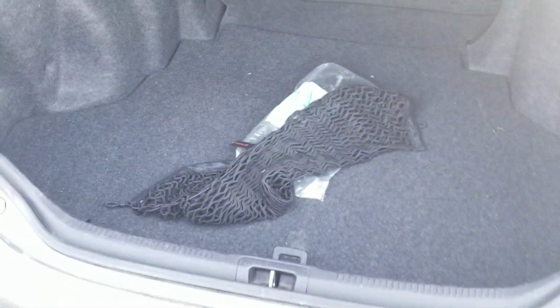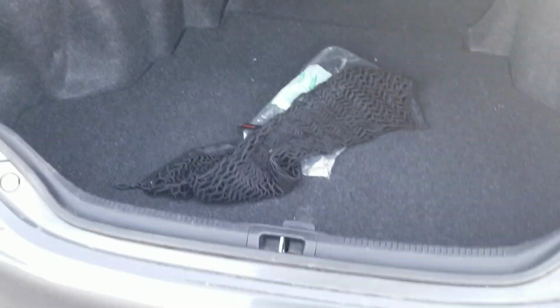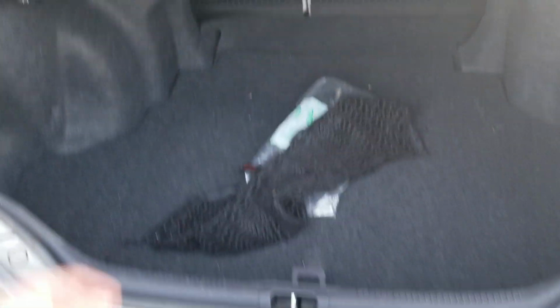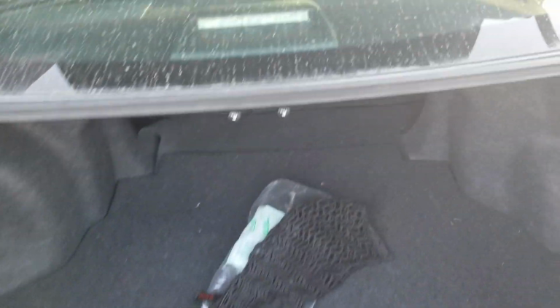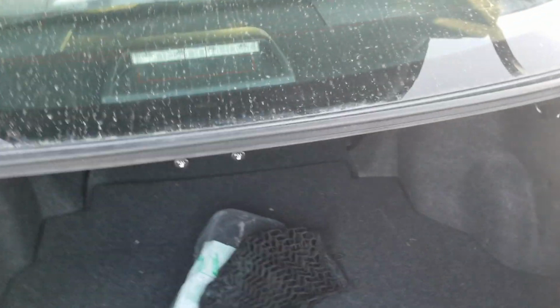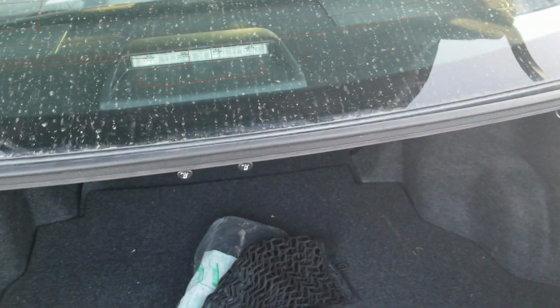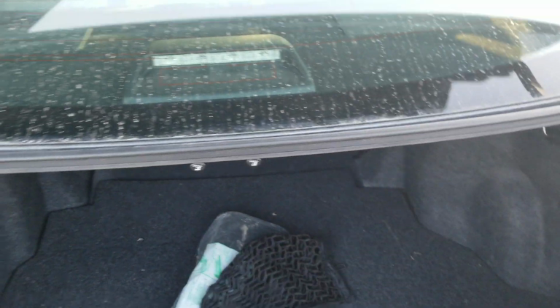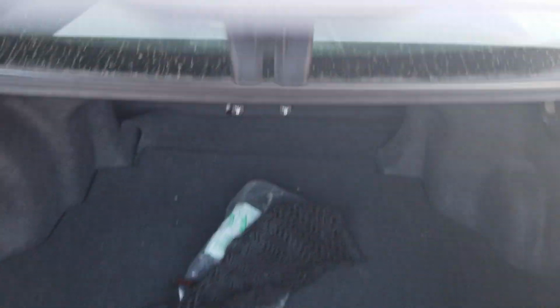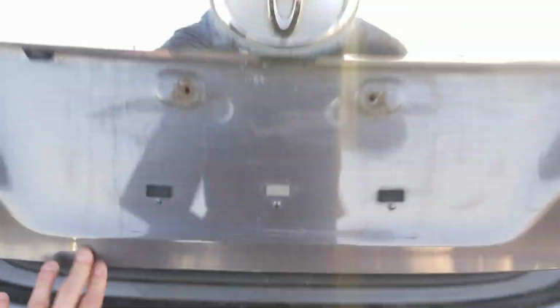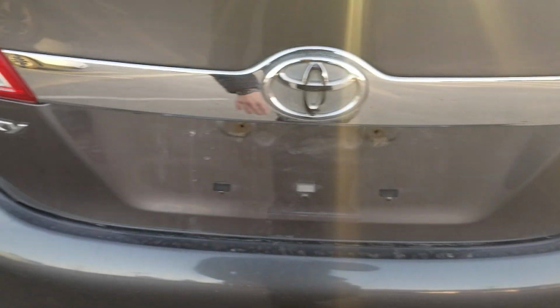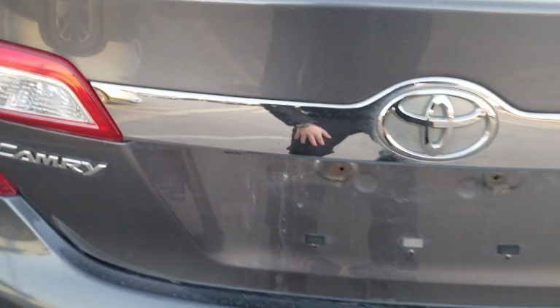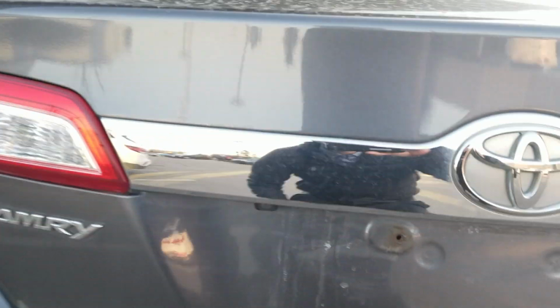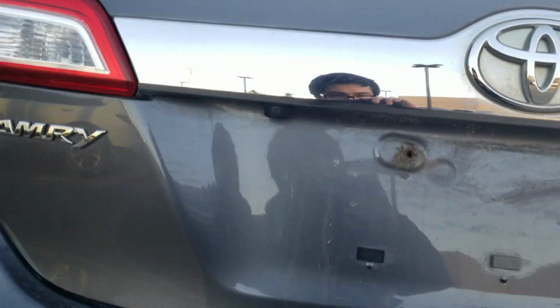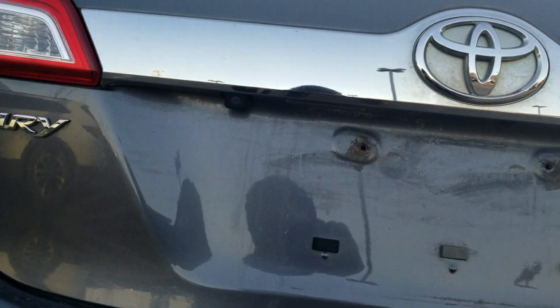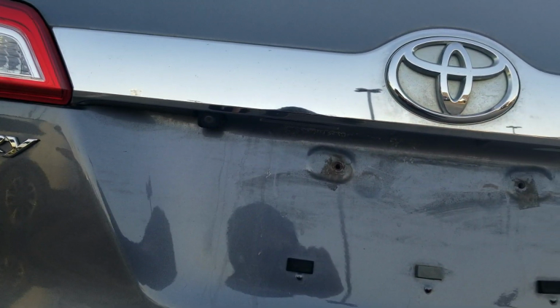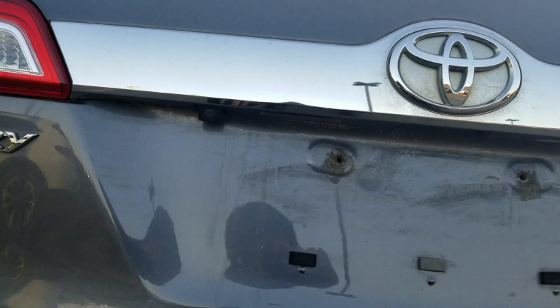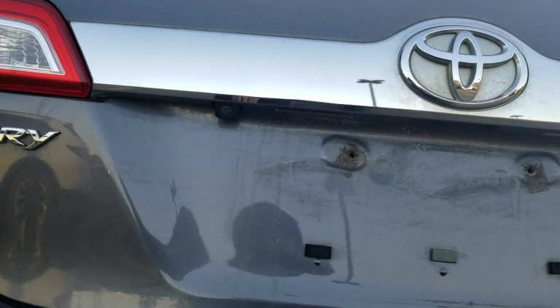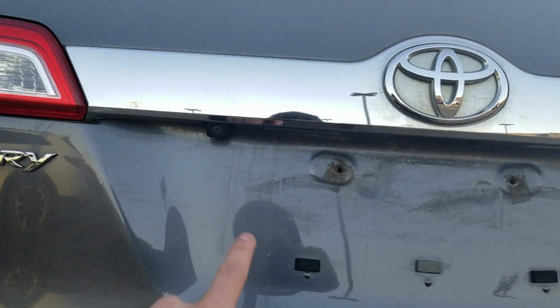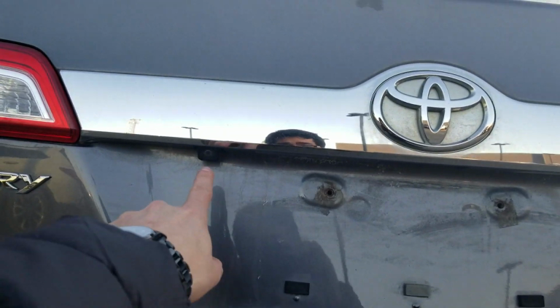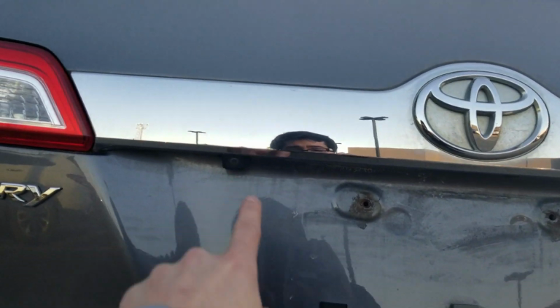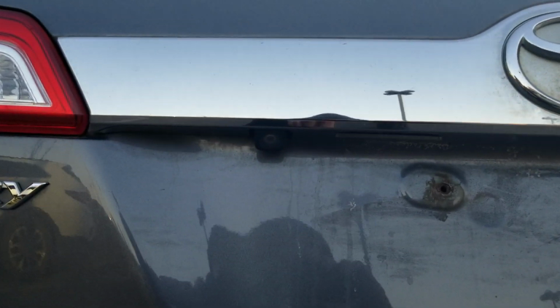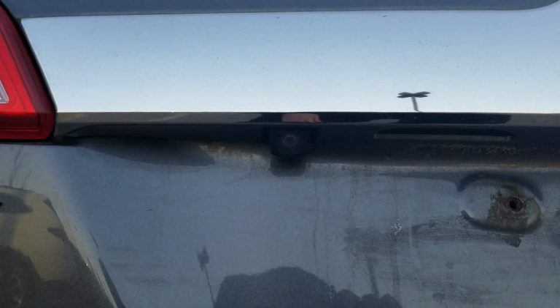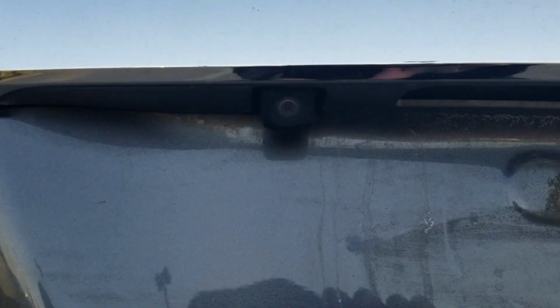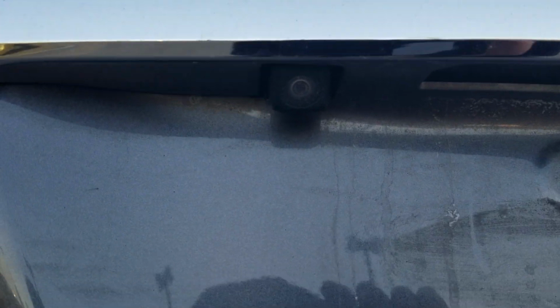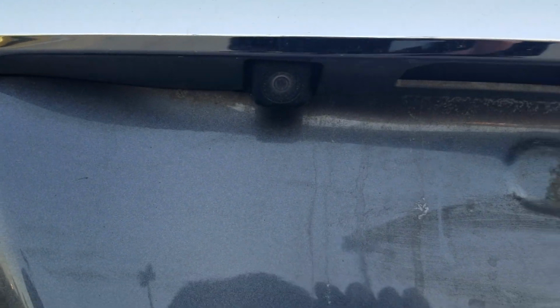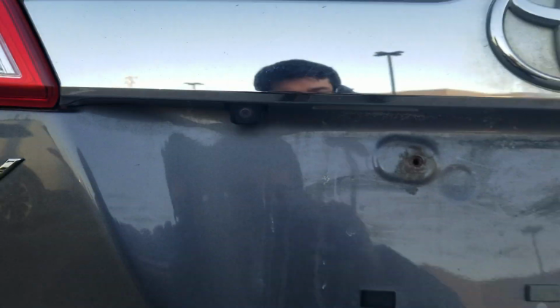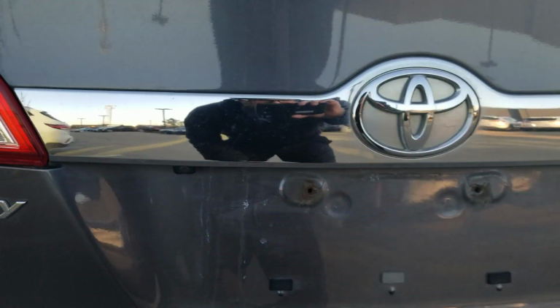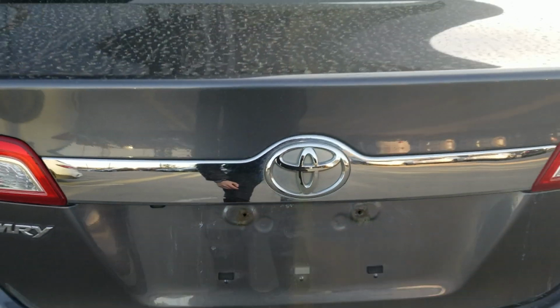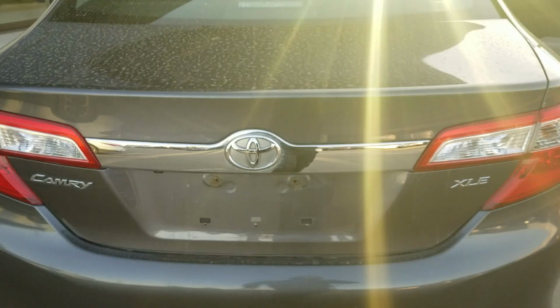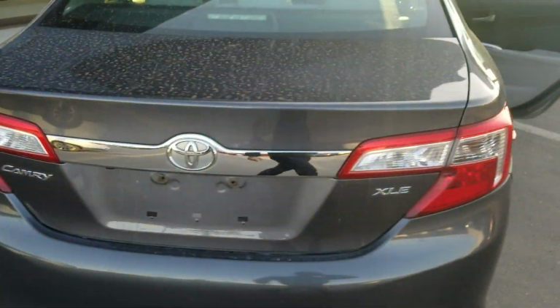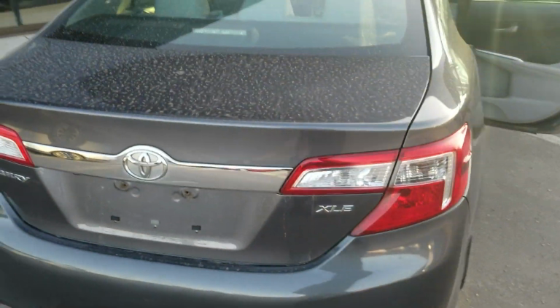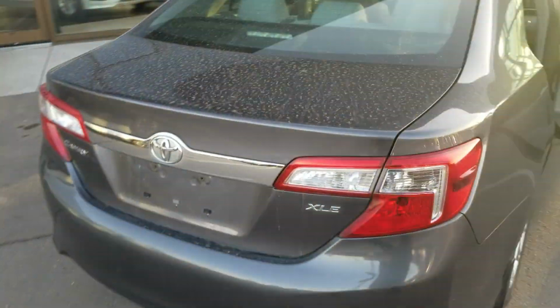Tons of trunk space and it even has a cargo net — not hooked up, but you can put stuff in it. The vehicle is also equipped with a backup camera. You can see it right there — there we go, backup camera.